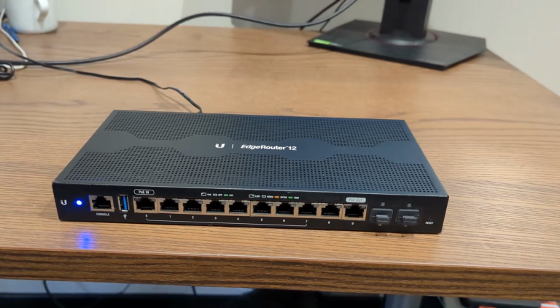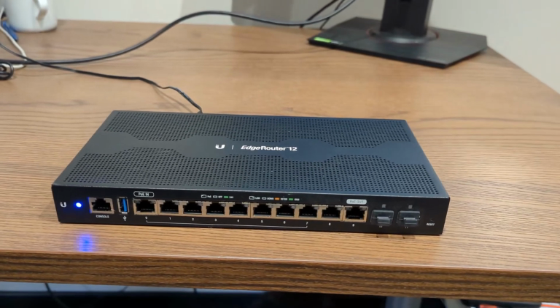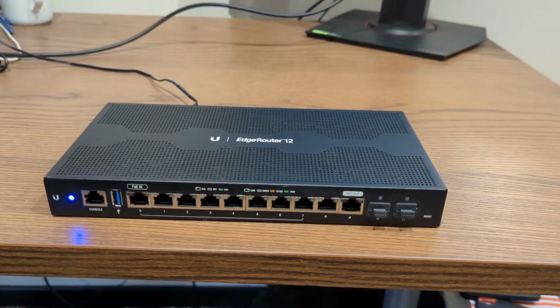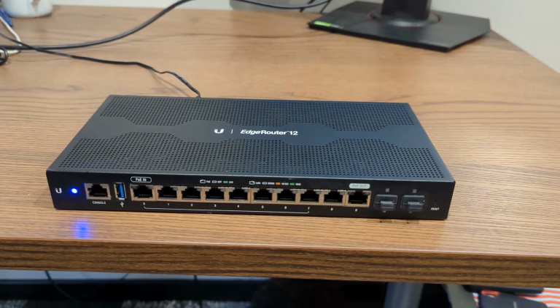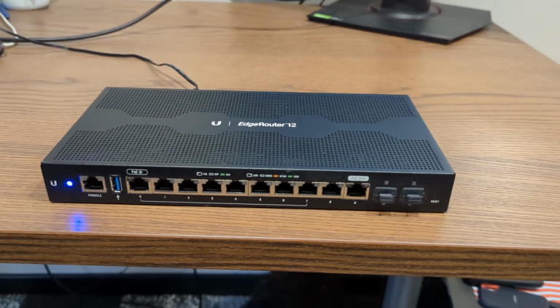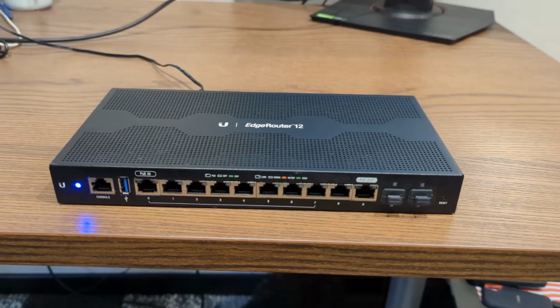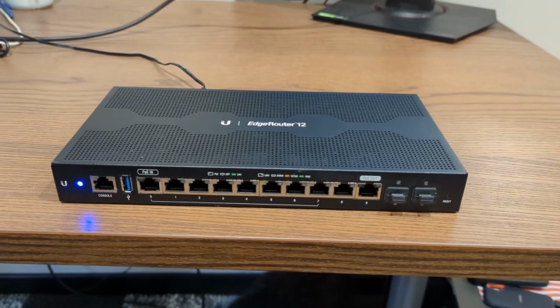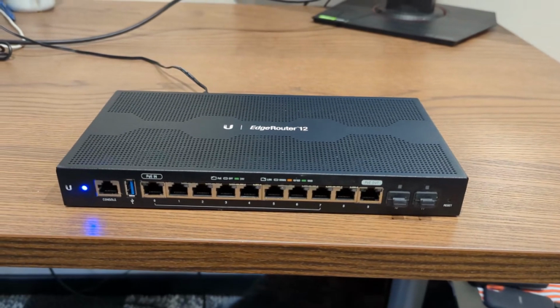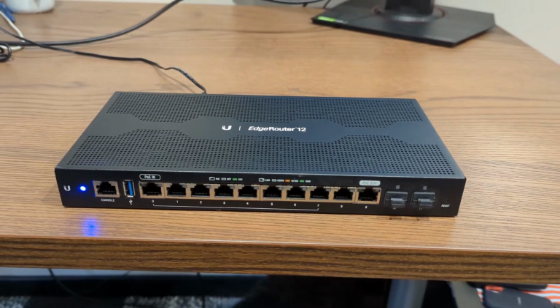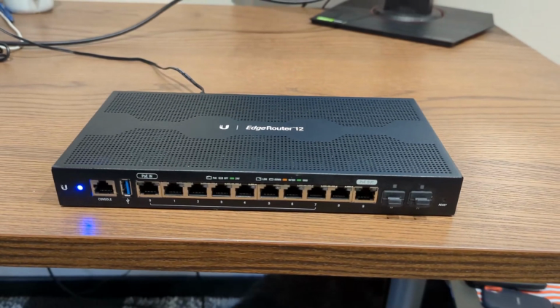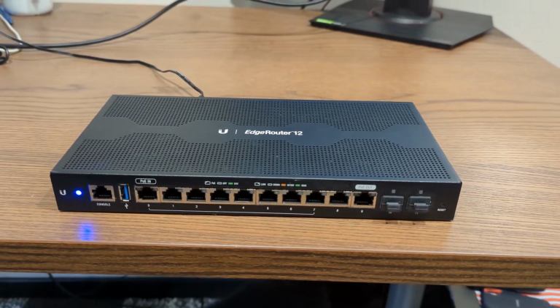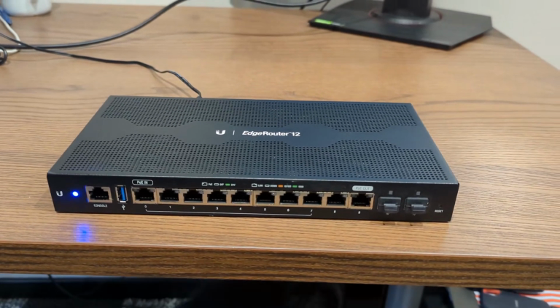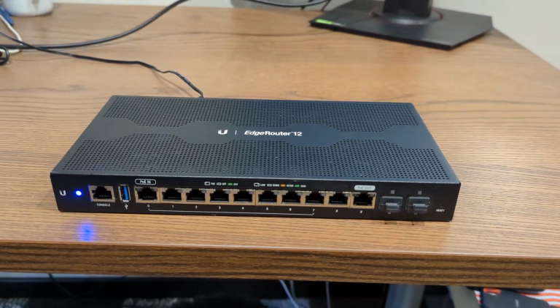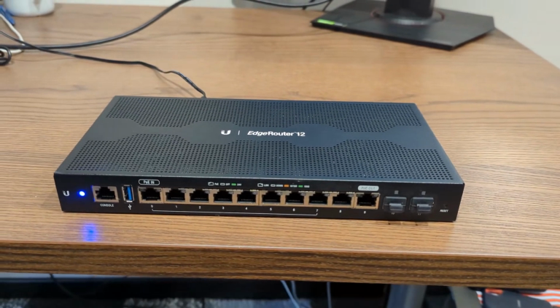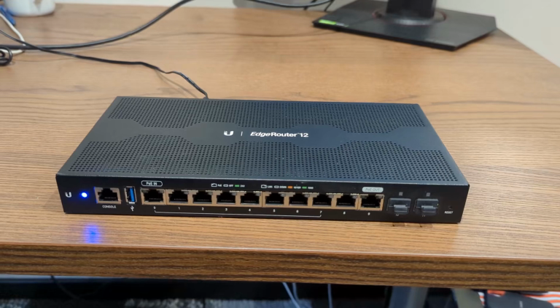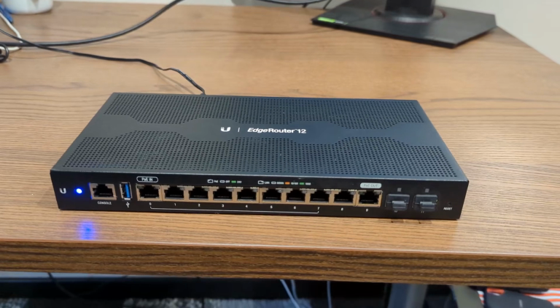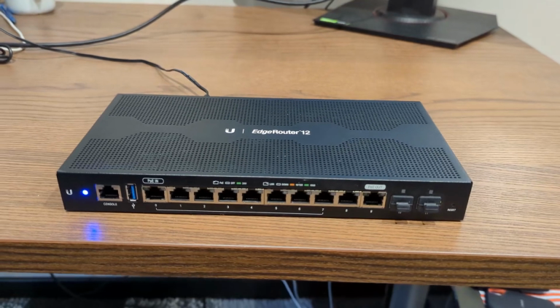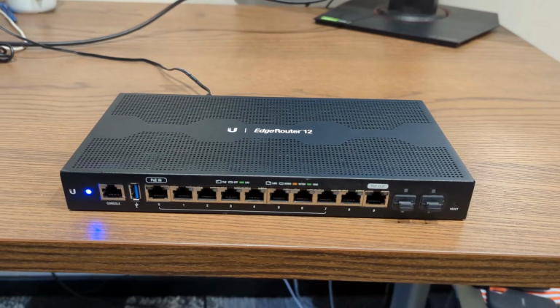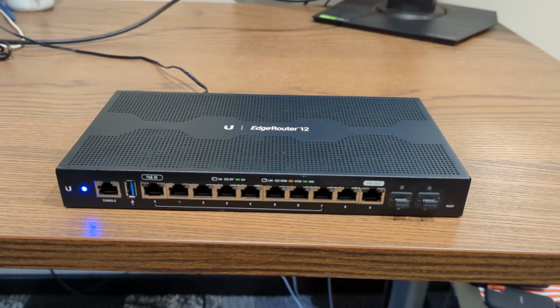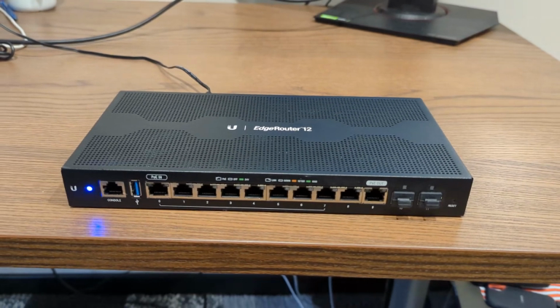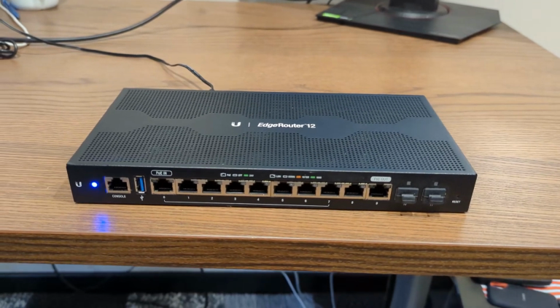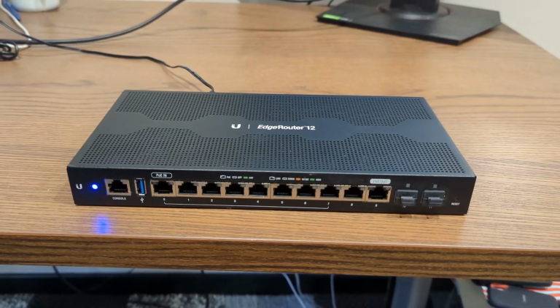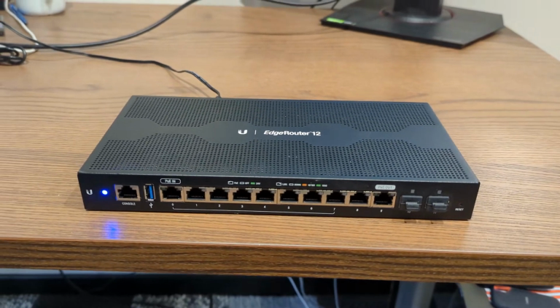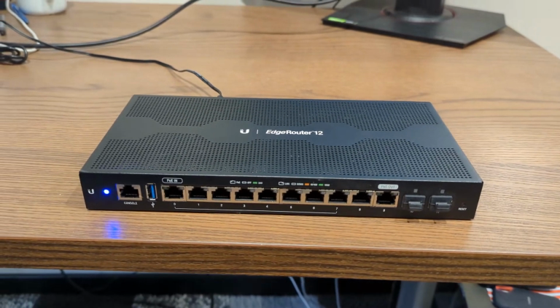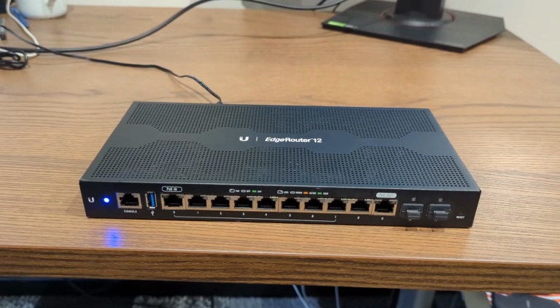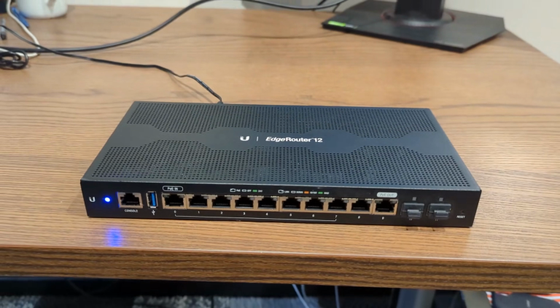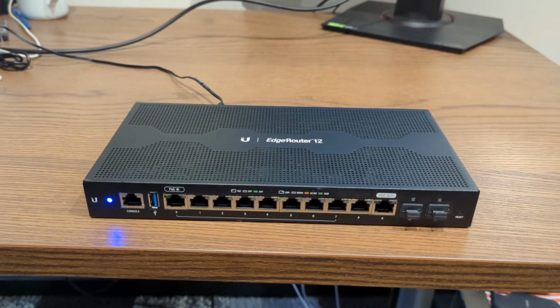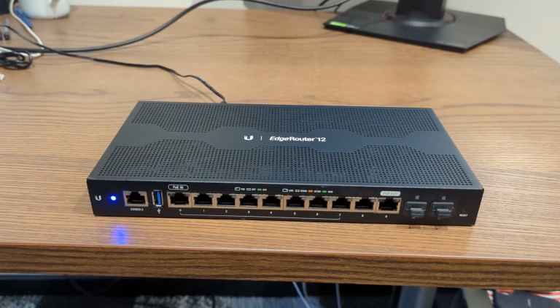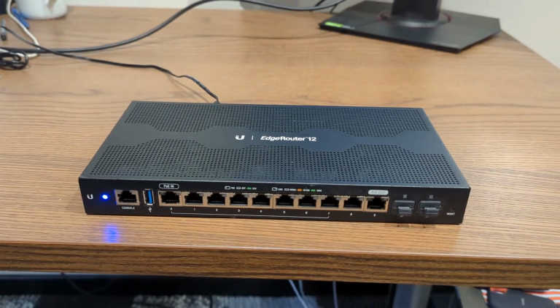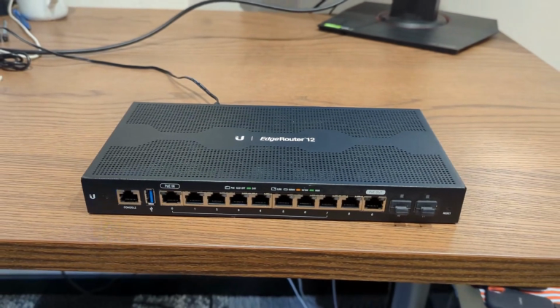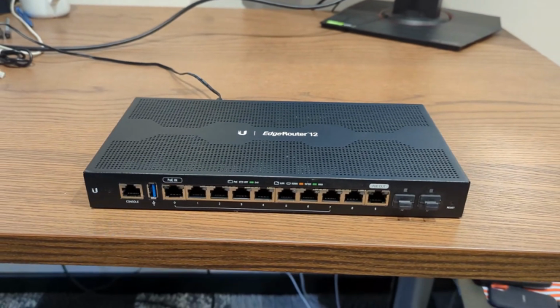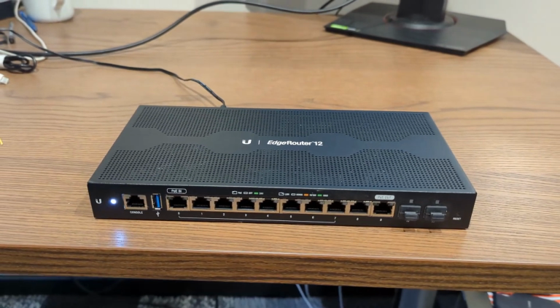Now simply wait for the router to complete the reset process. The power LED will change from blue to flashing white. Once it turns into a solid white light, the reset process is complete, and your EdgeRouter 12 has been successfully restored to its factory settings.